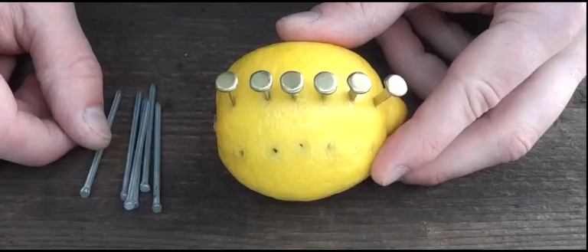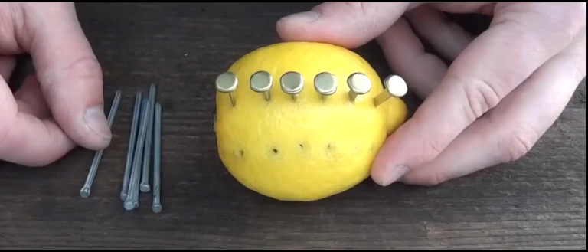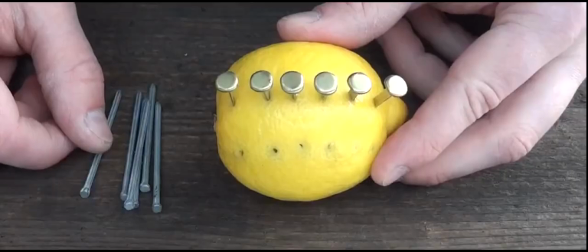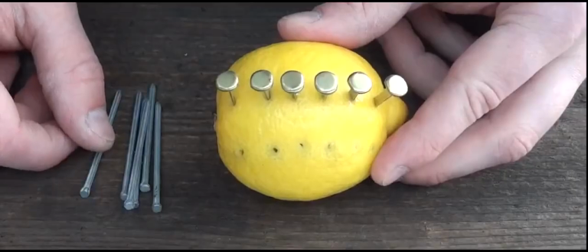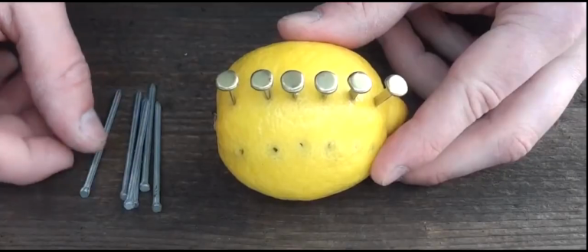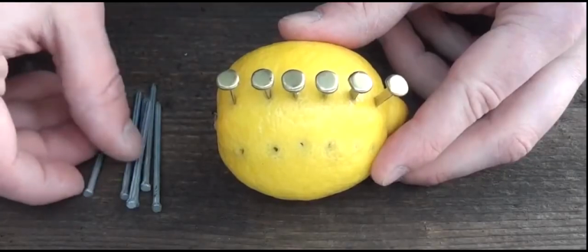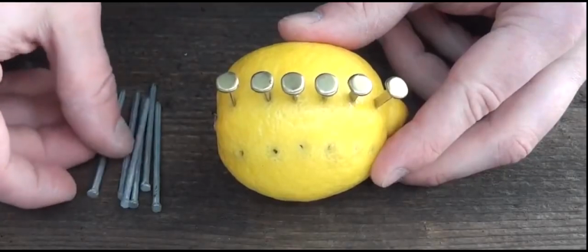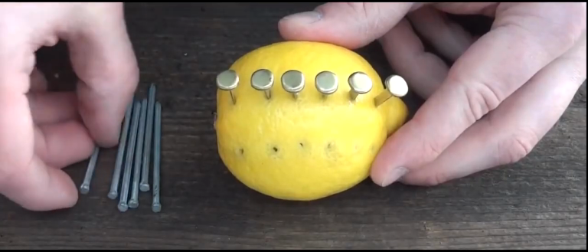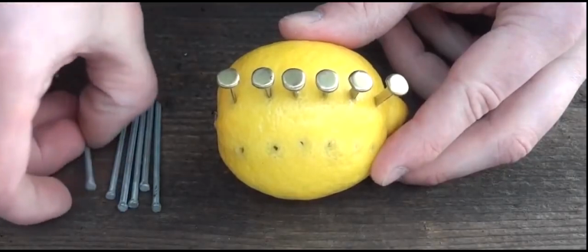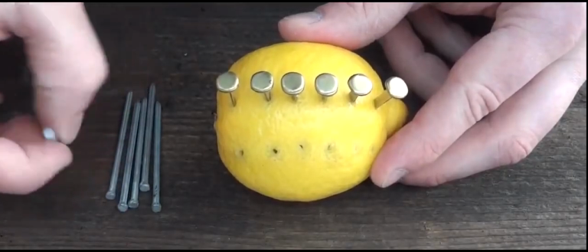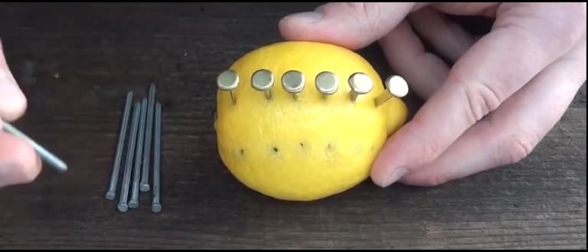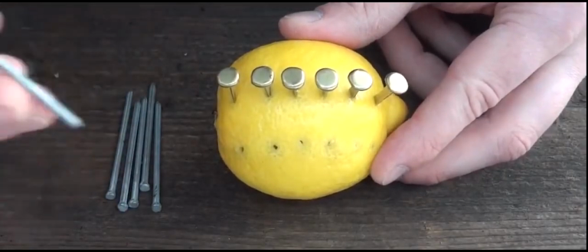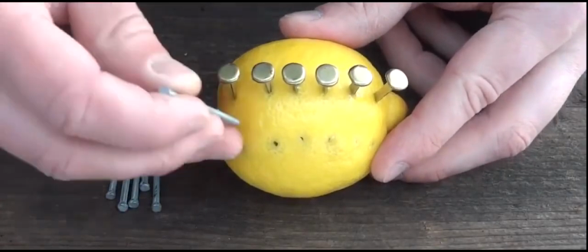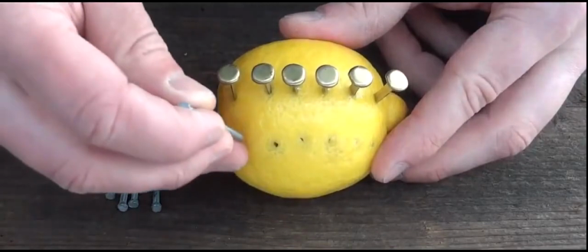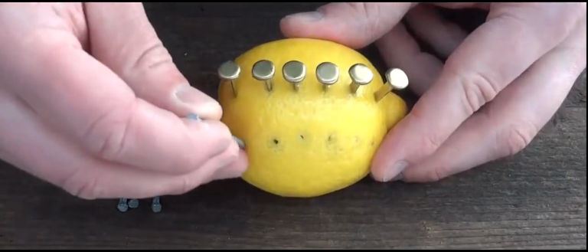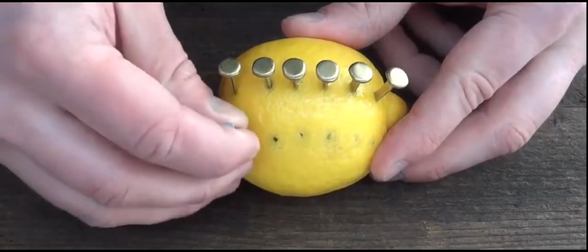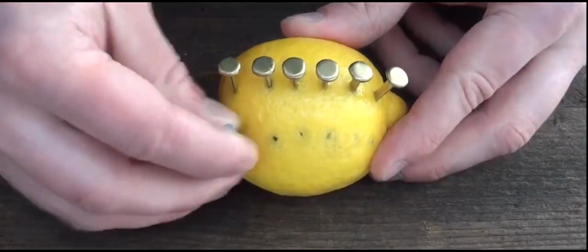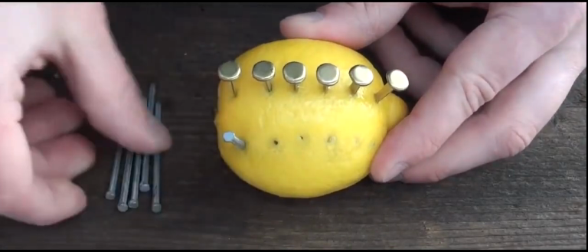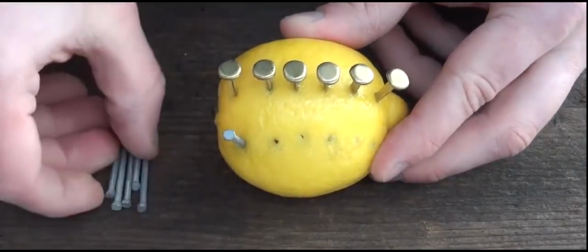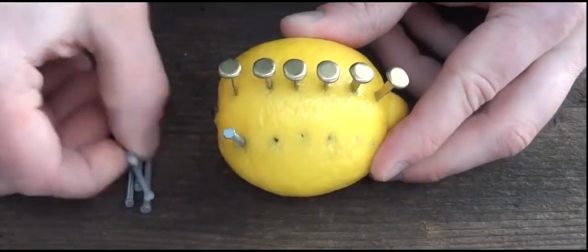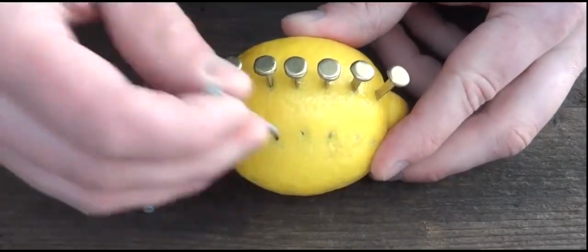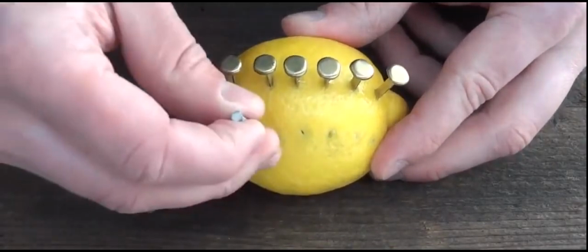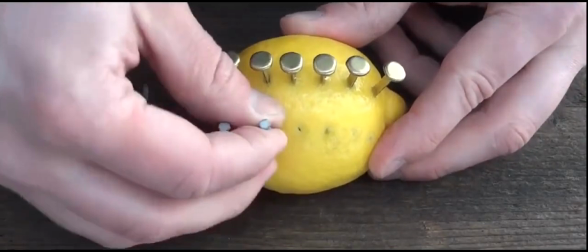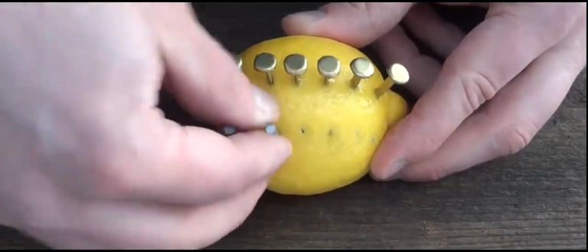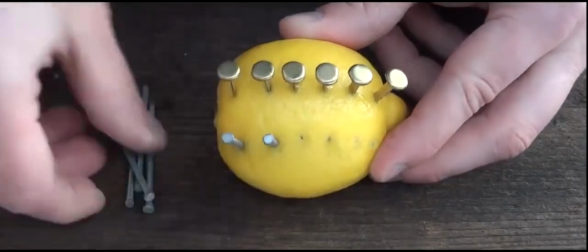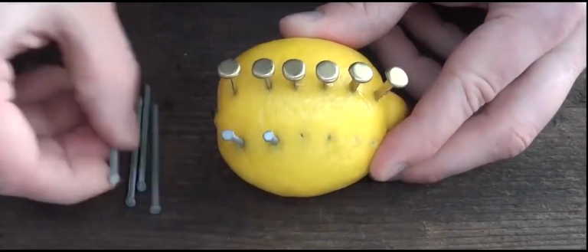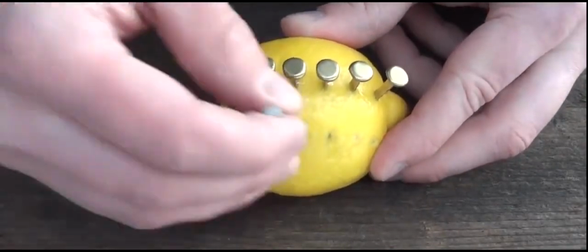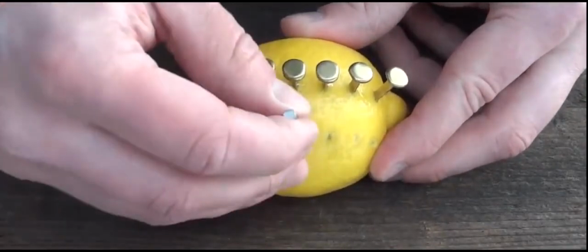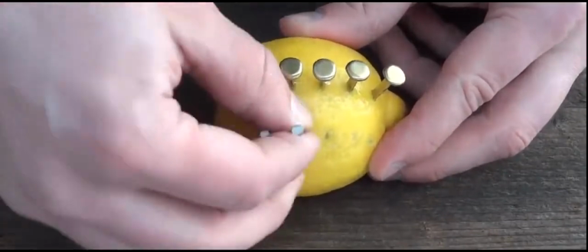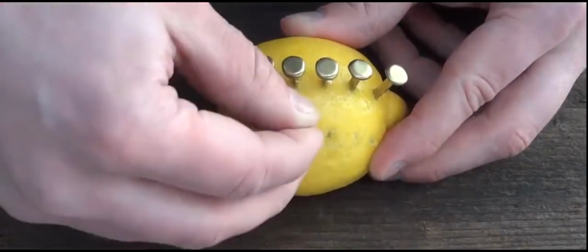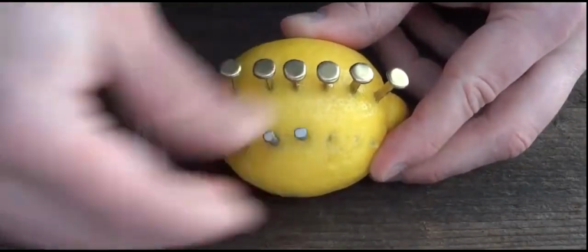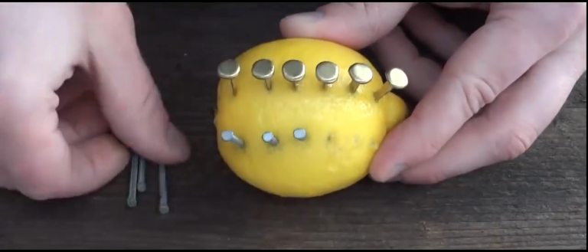Now we're going to do the same thing with the zinc nails on the other side, and make sure they don't touch each other.